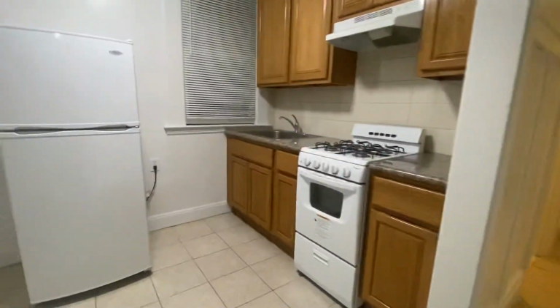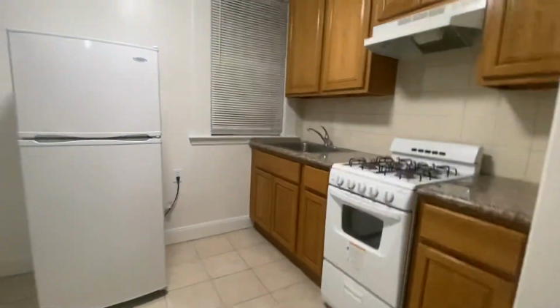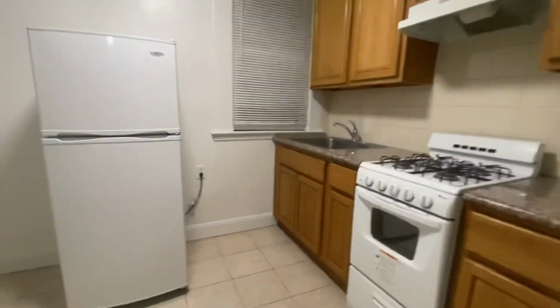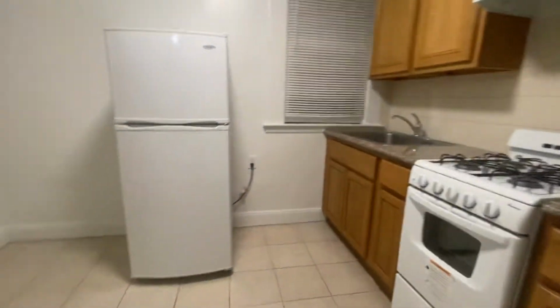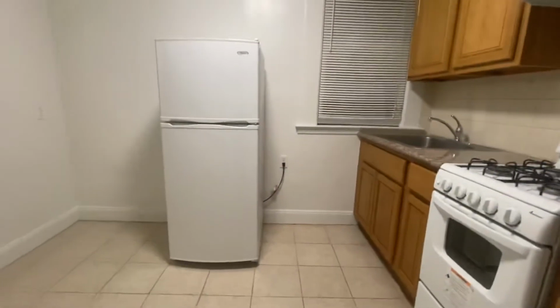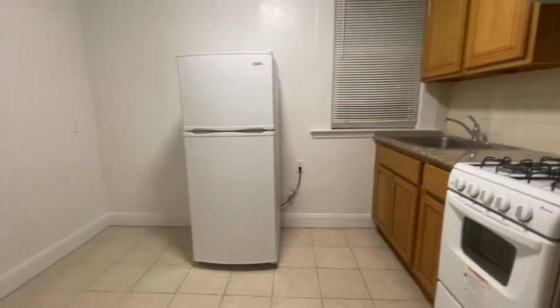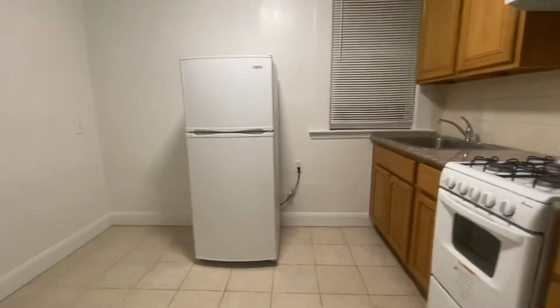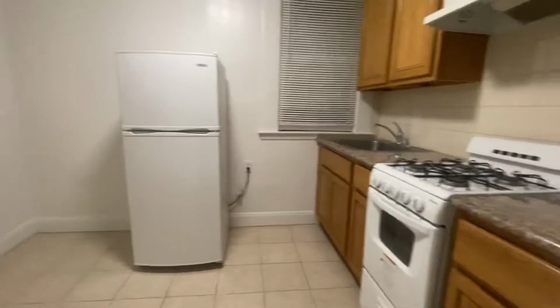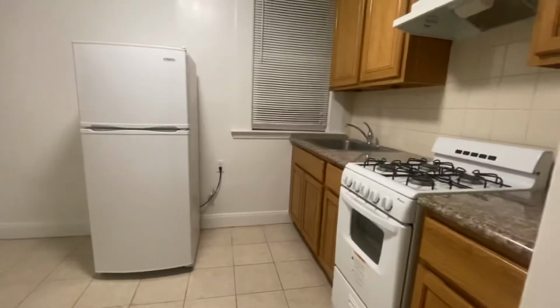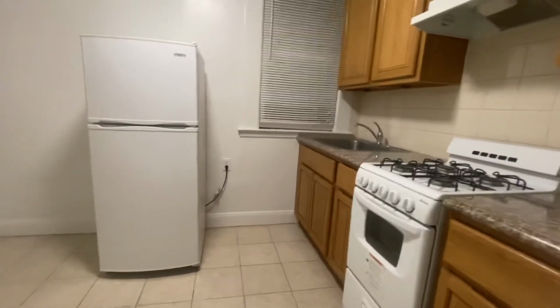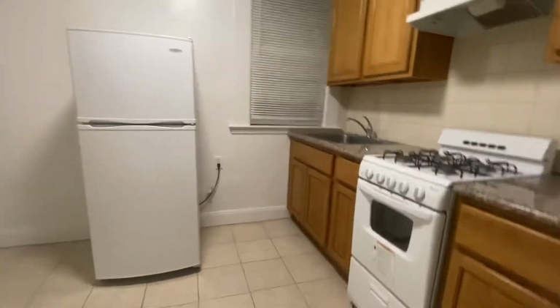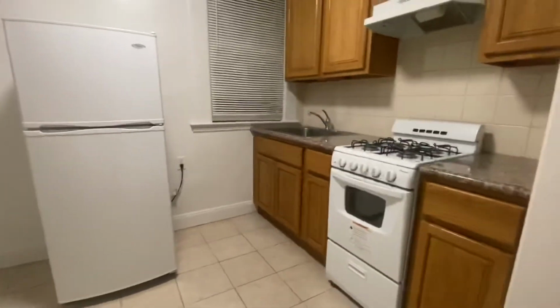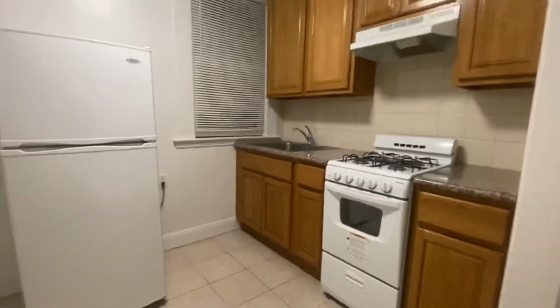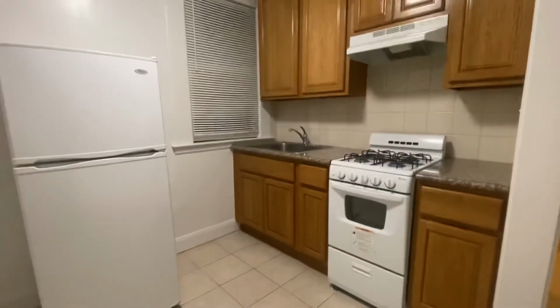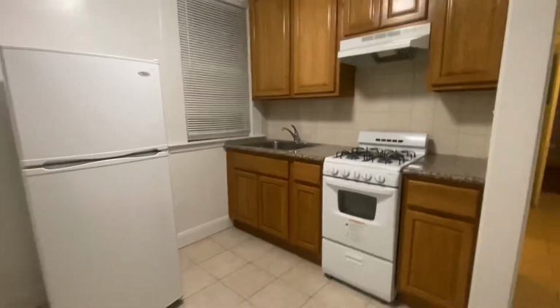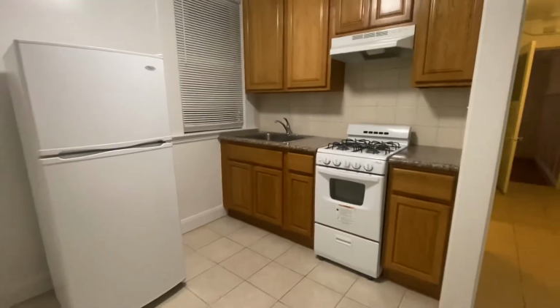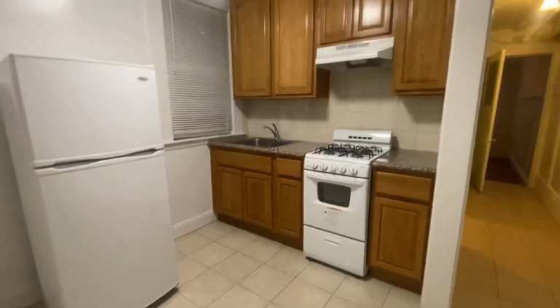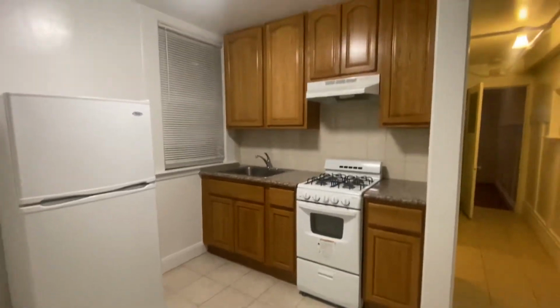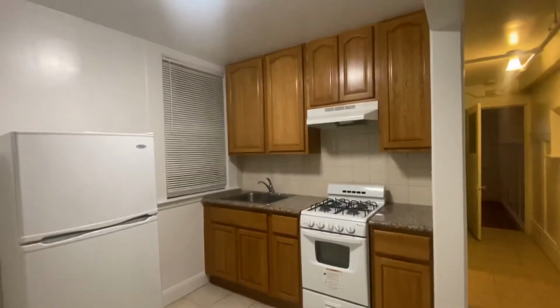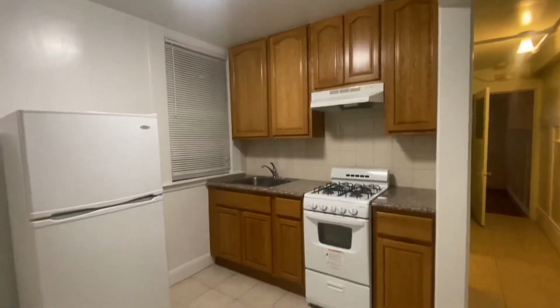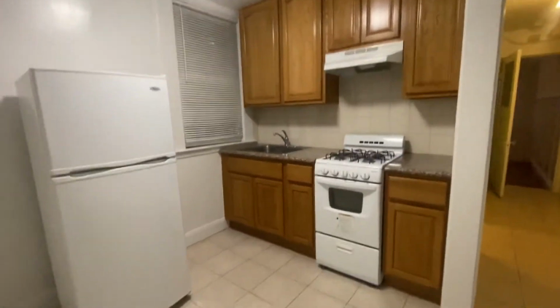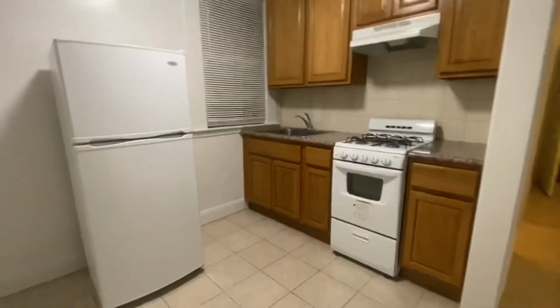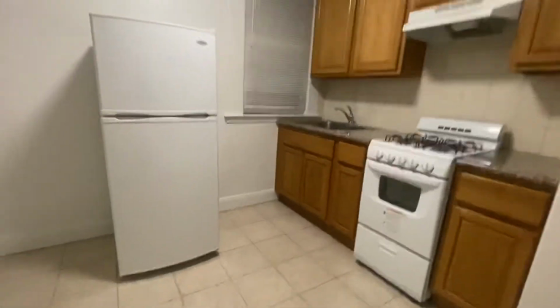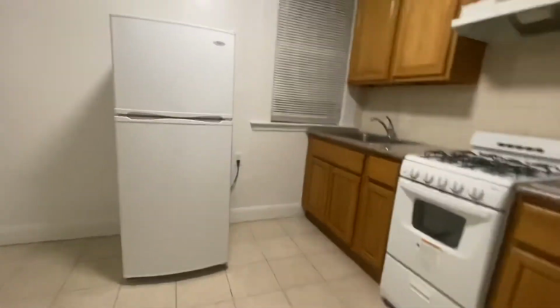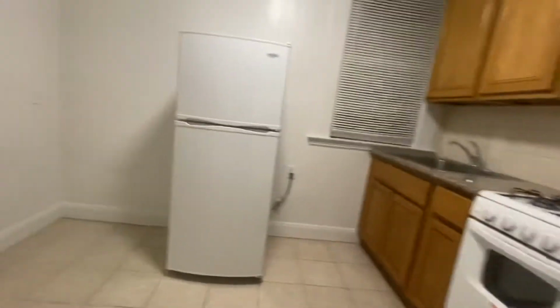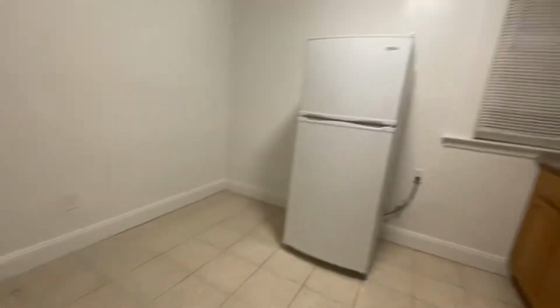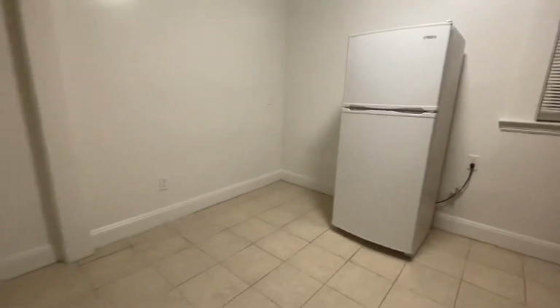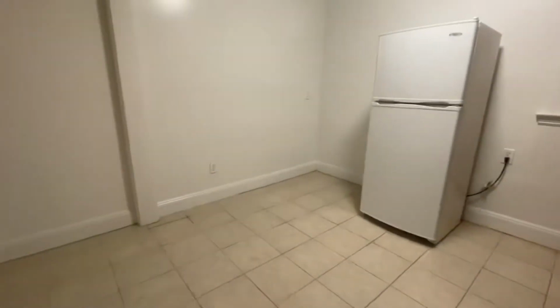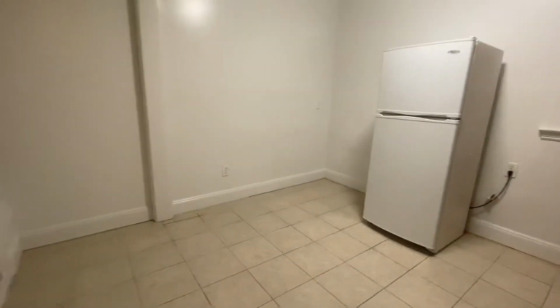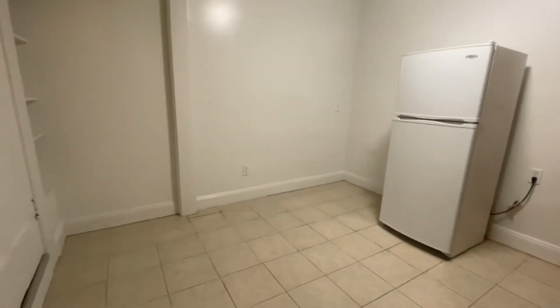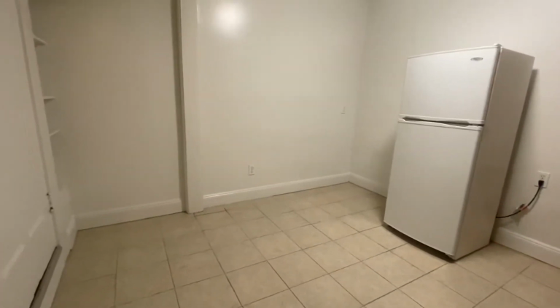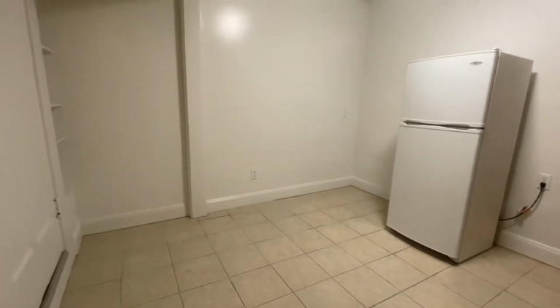We walk into a nice eat-in kitchen here. We have a gas range, granite counters, lots of cabinet space, nice refrigerator, plenty of room here for a table.